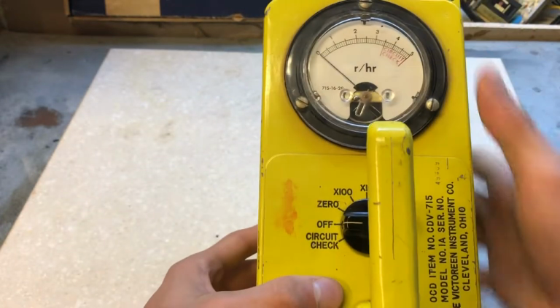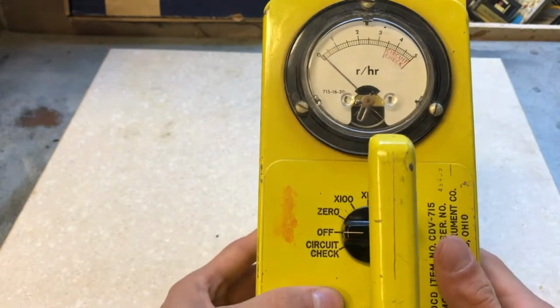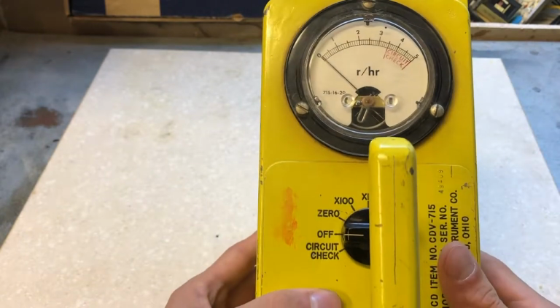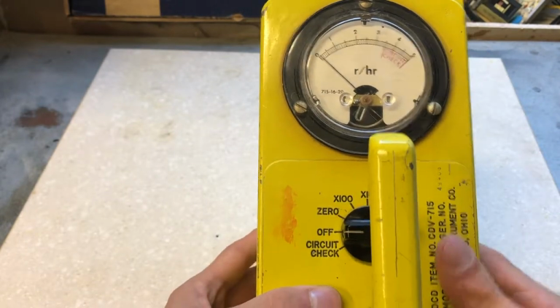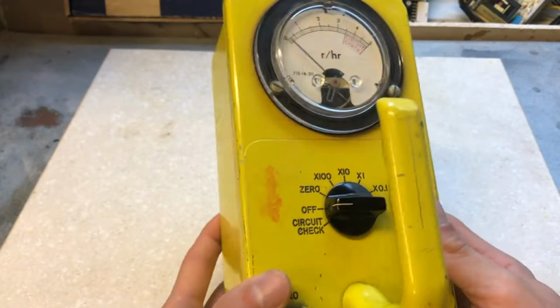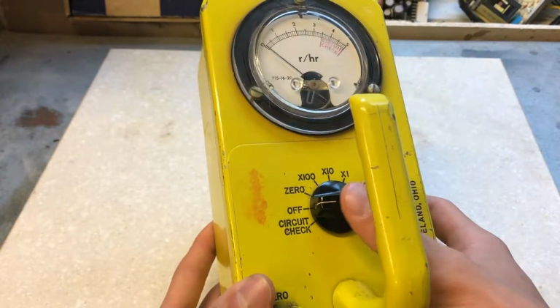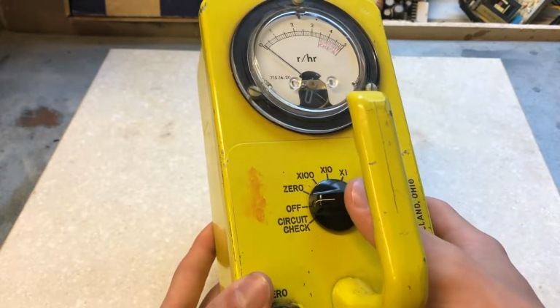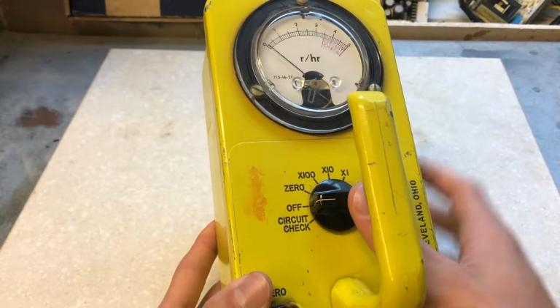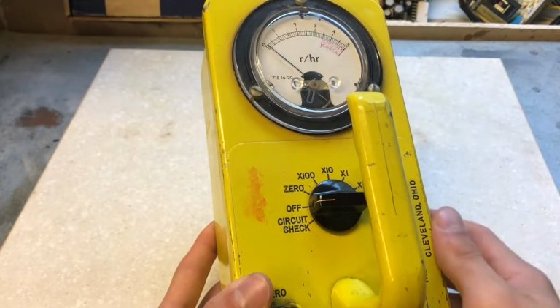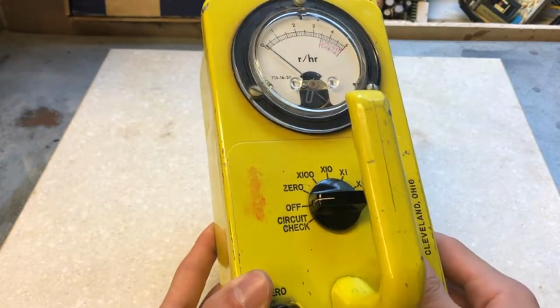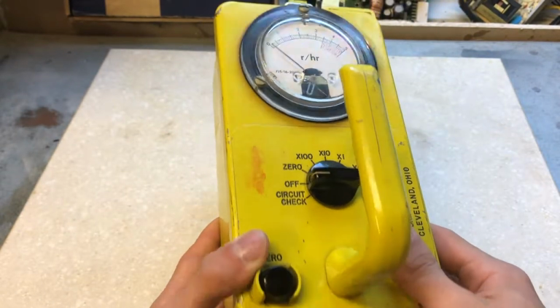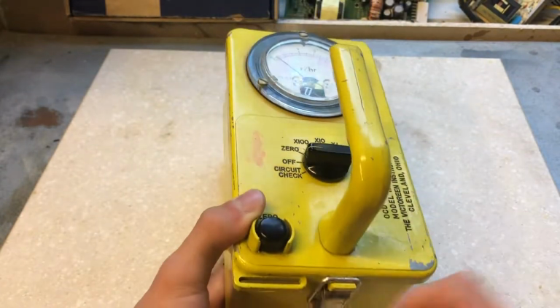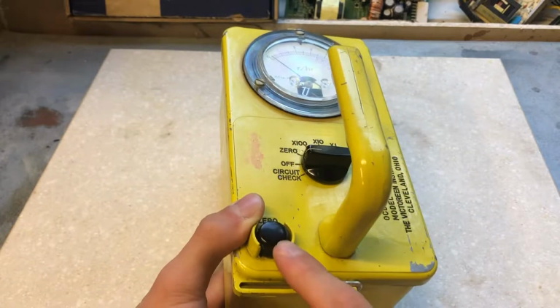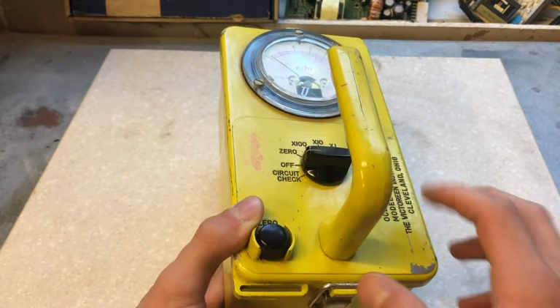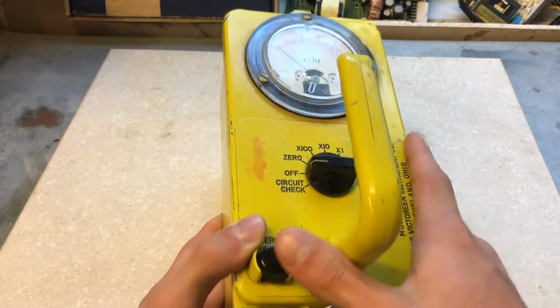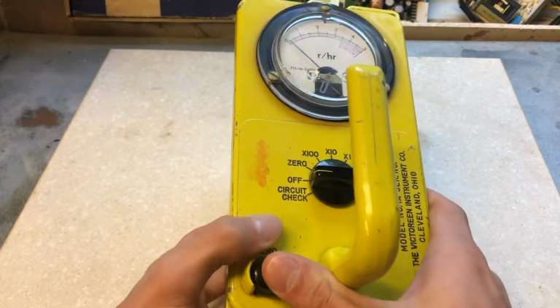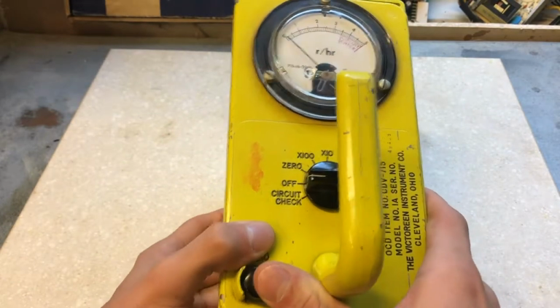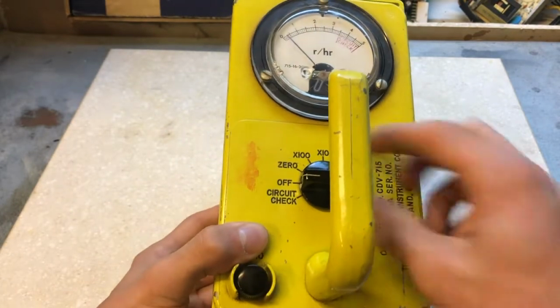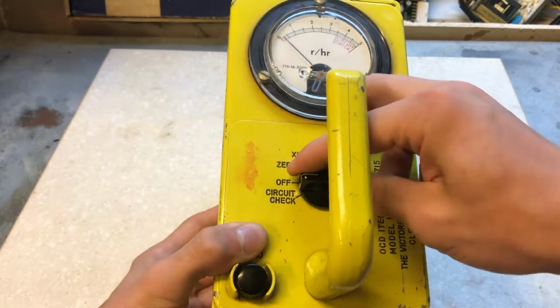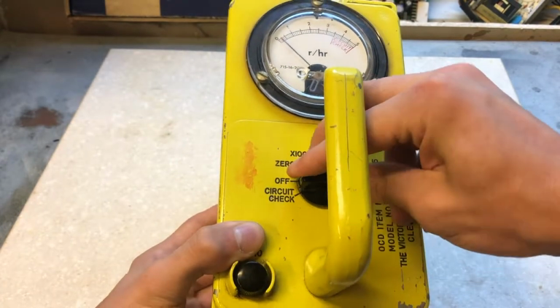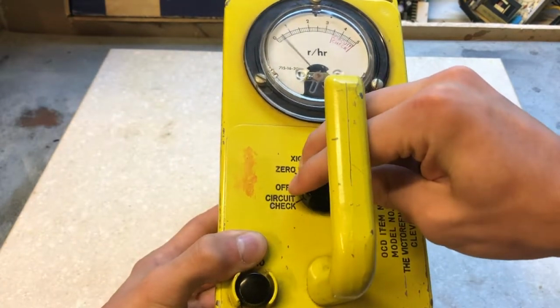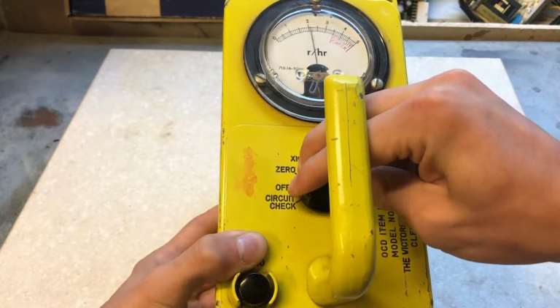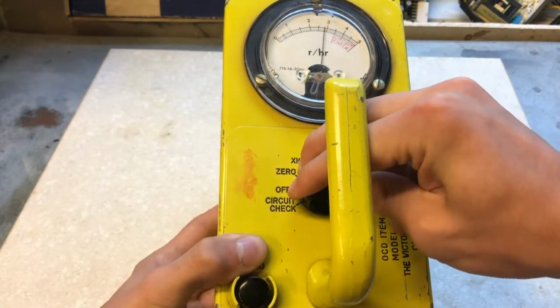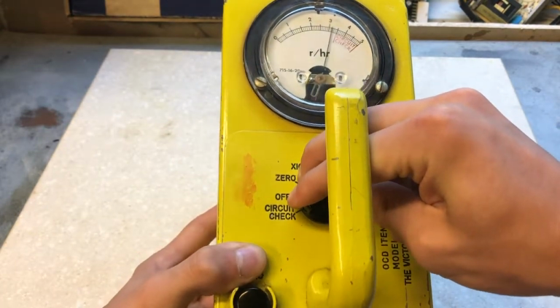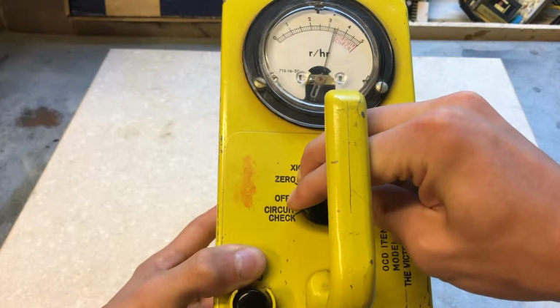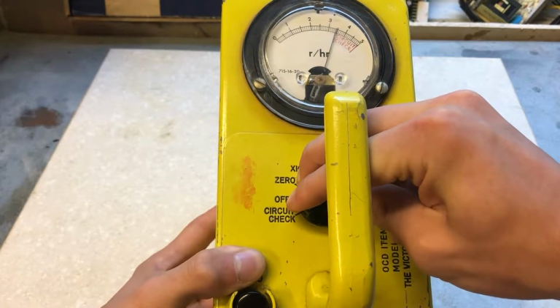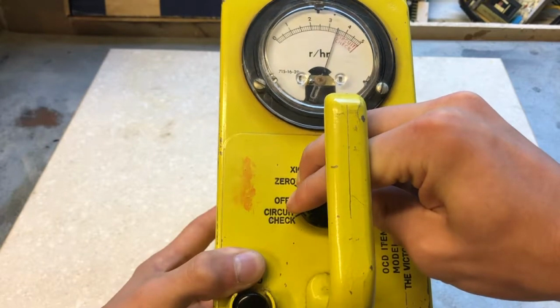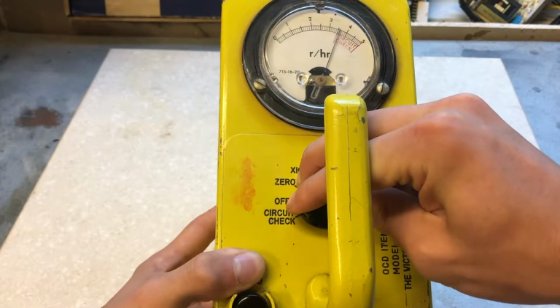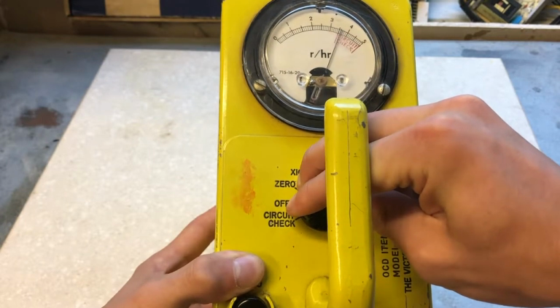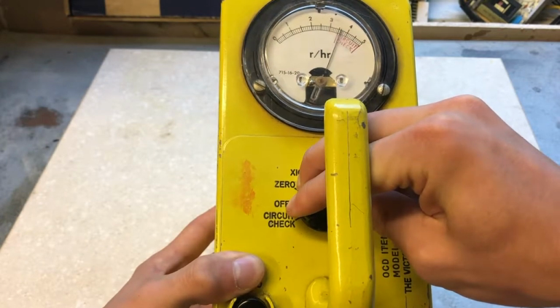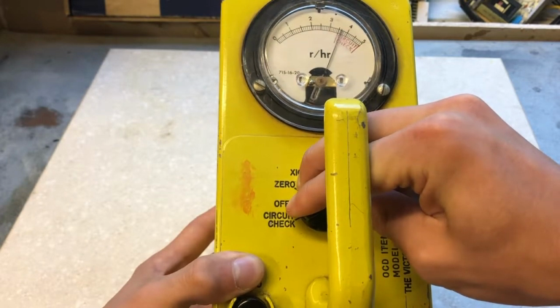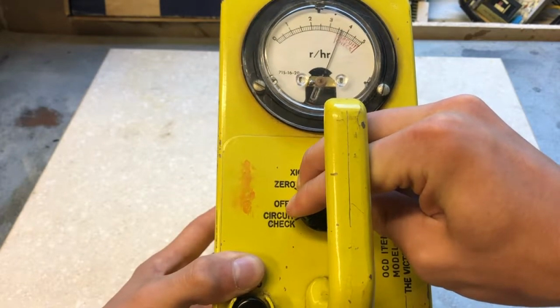It's a very basic device. There's only one dial to control the whole entire device, and one to zero. Here you see, going to check circuit — it moves the dial to the check circuit area. This means all the electronics are good.